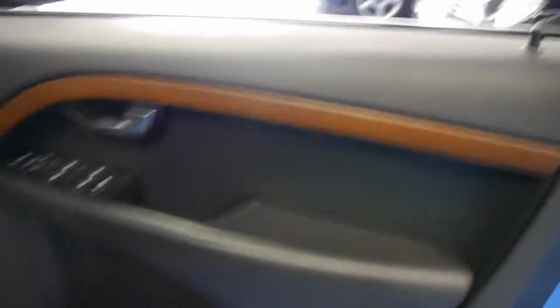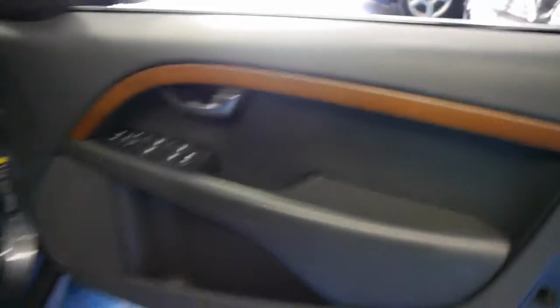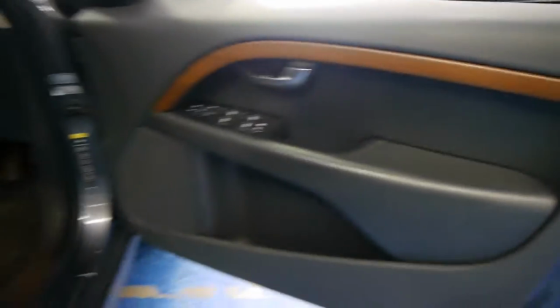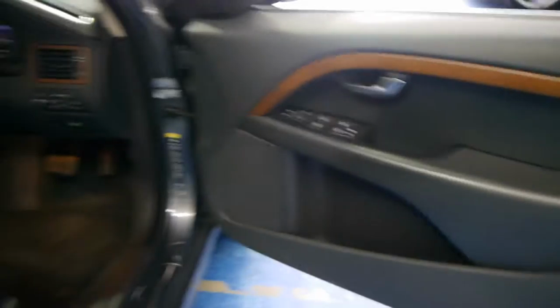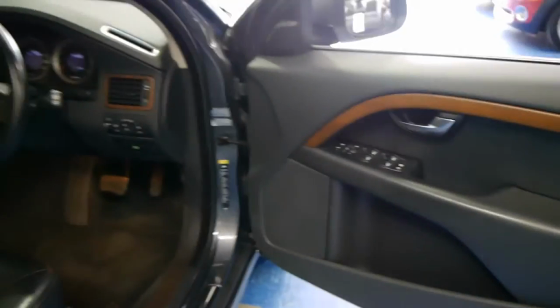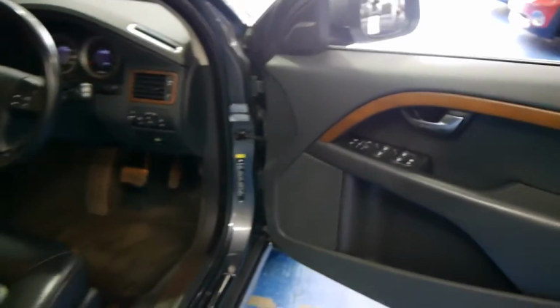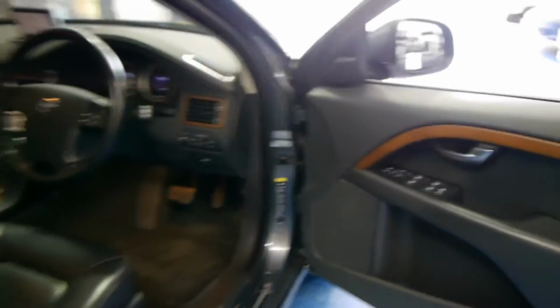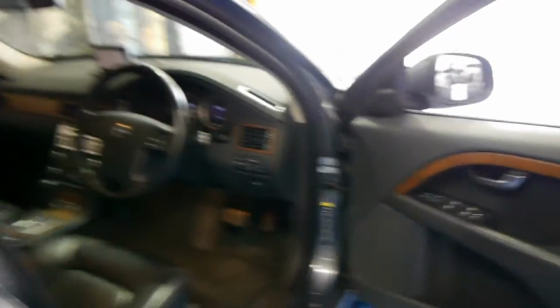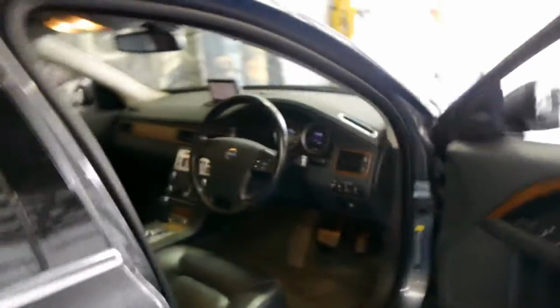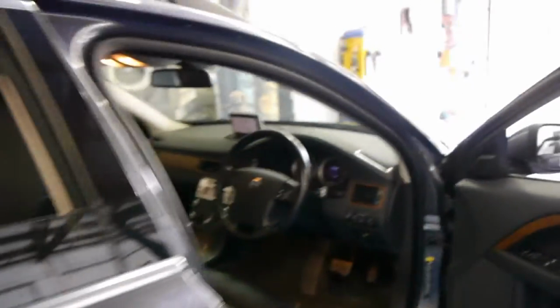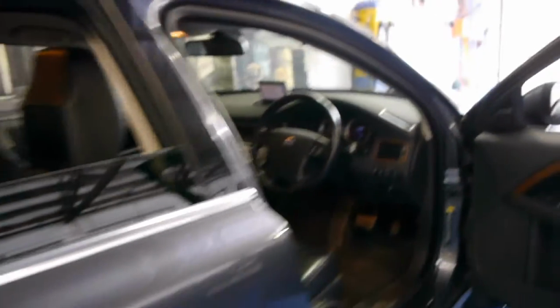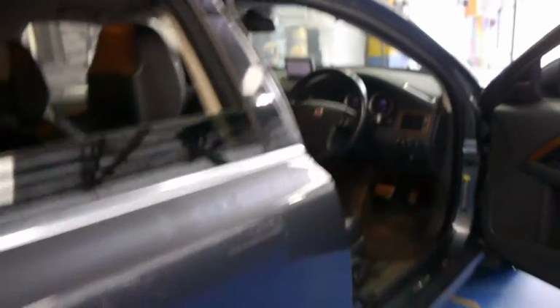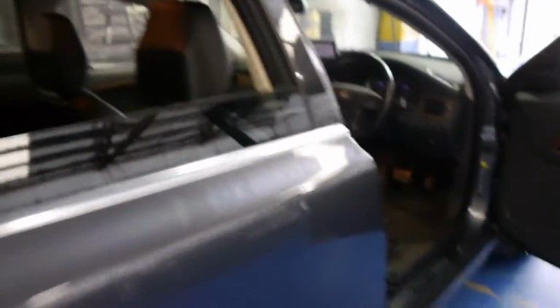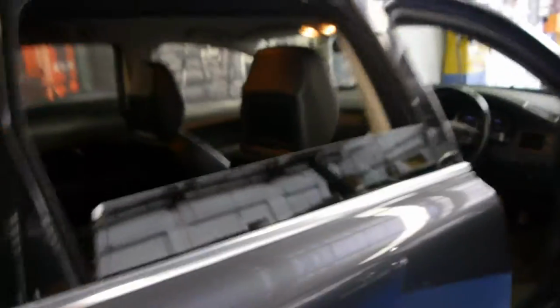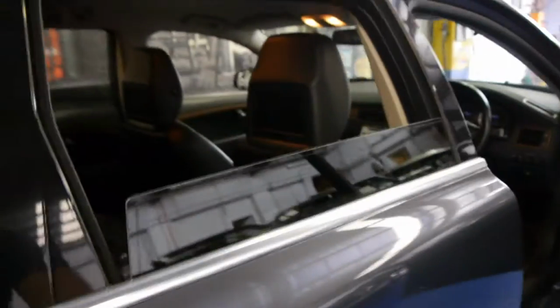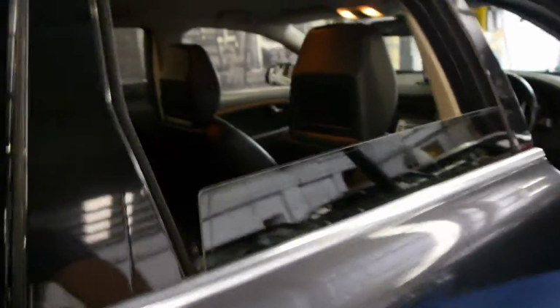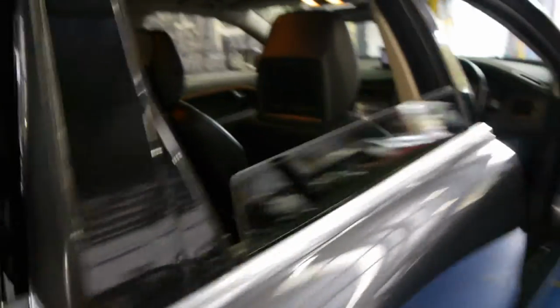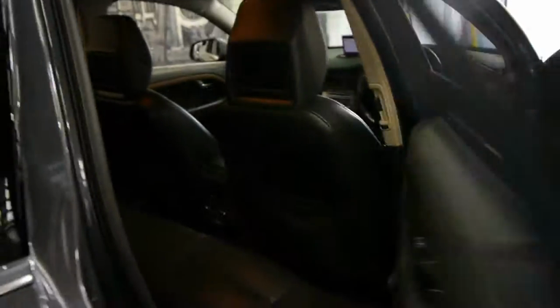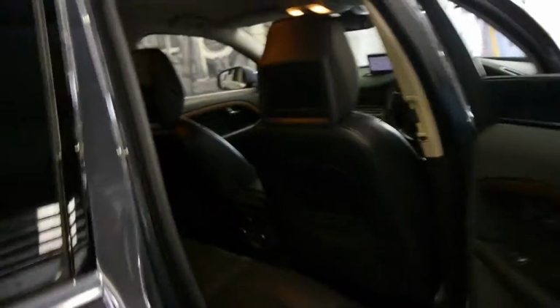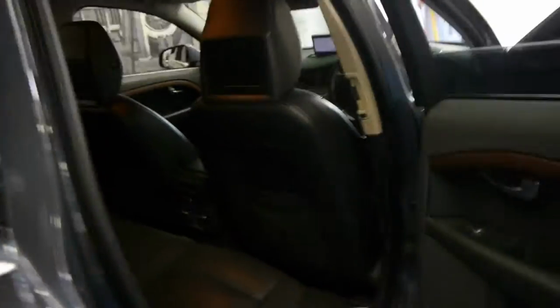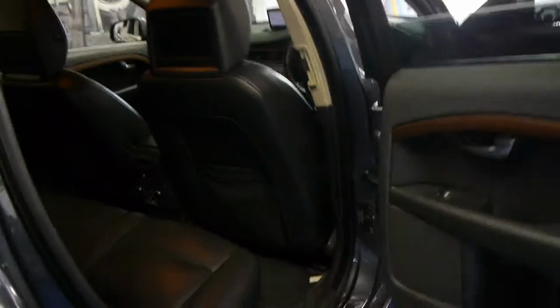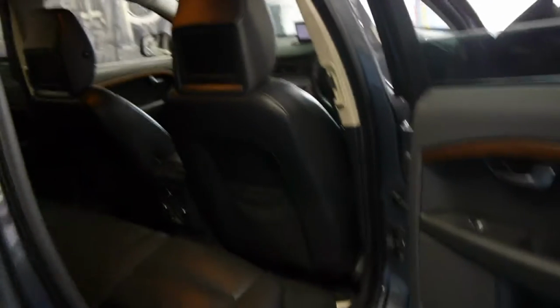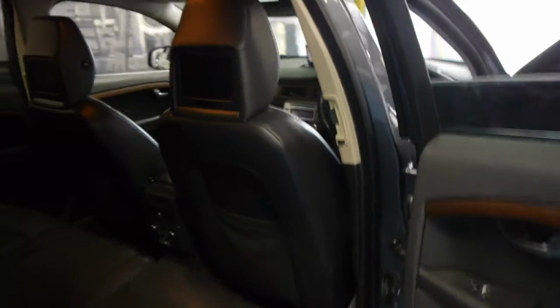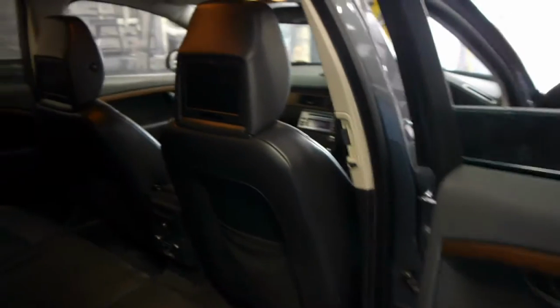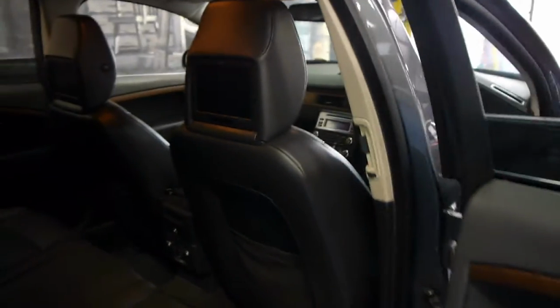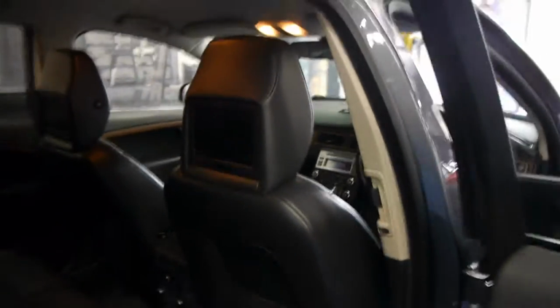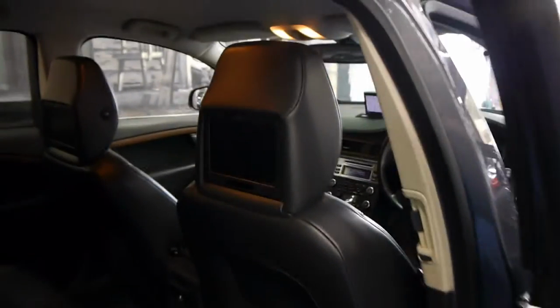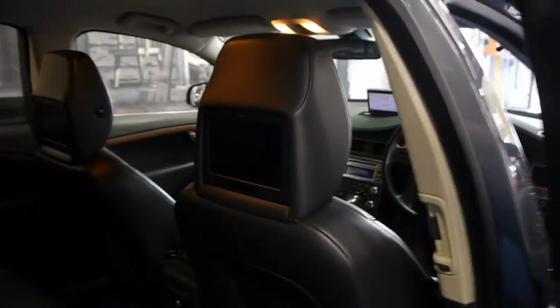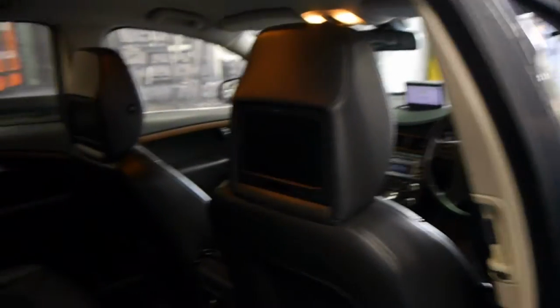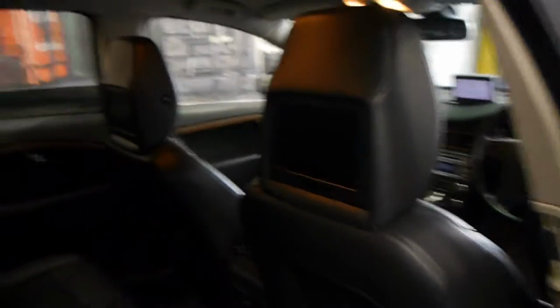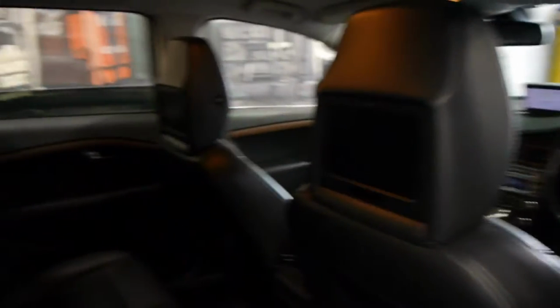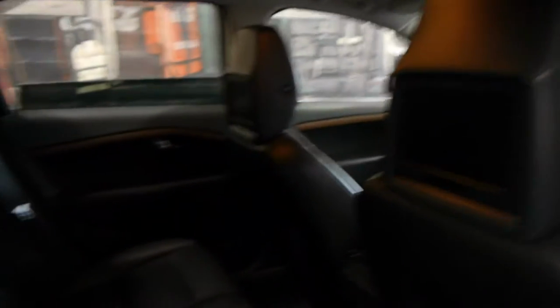It's got the timber inserts as well, which is great because a lot of them have that silver metal sort of look. It was also optioned with DVD players in the back as well.